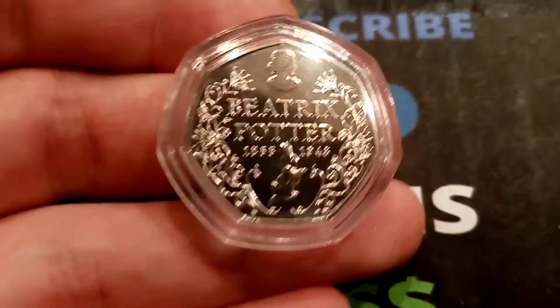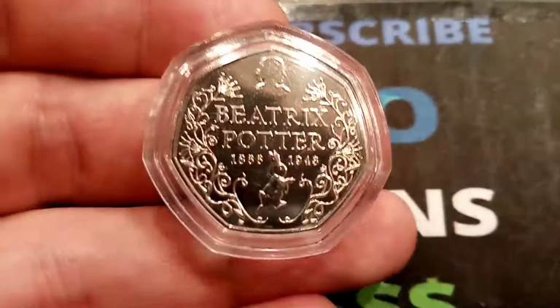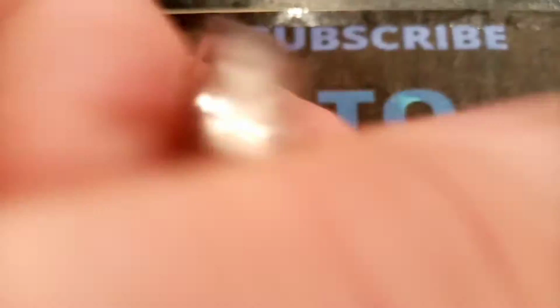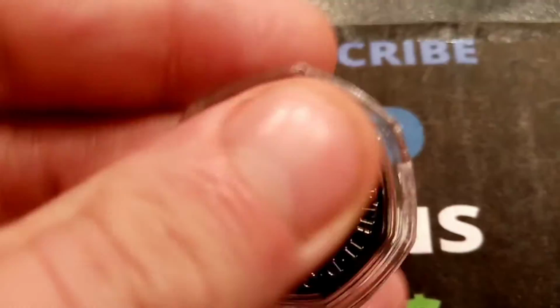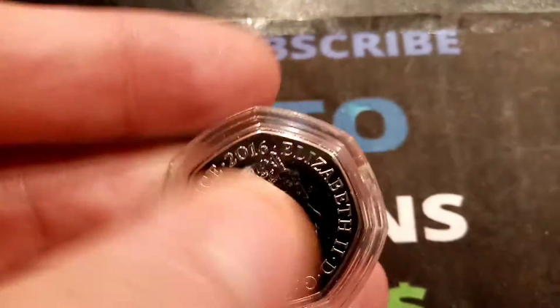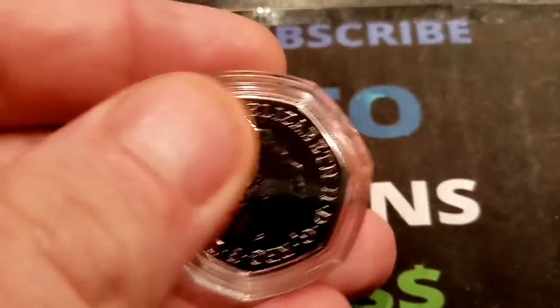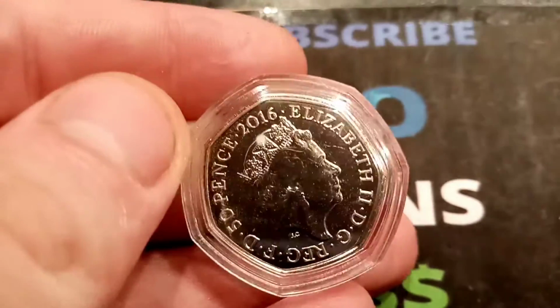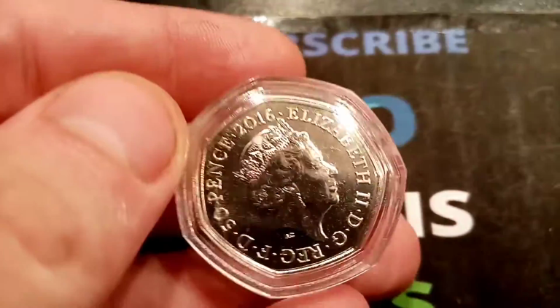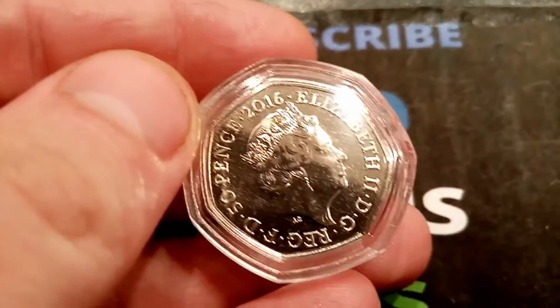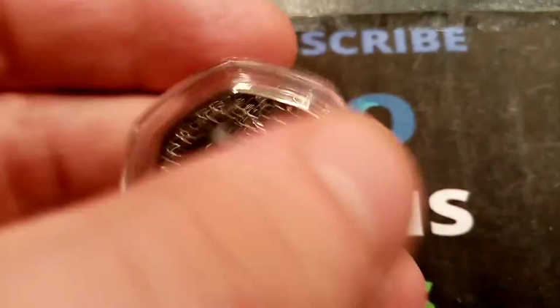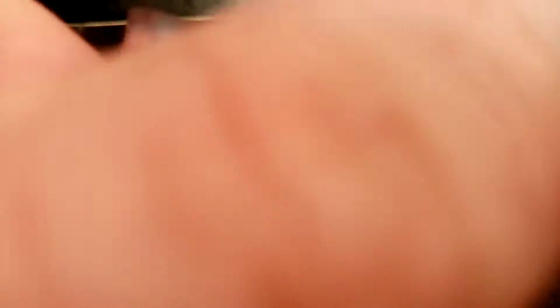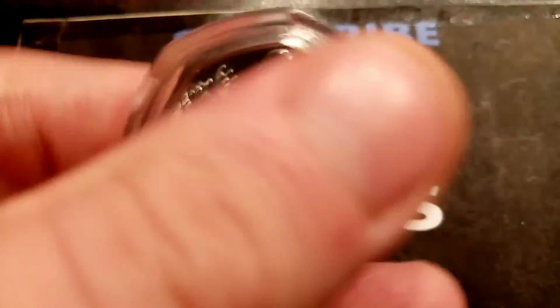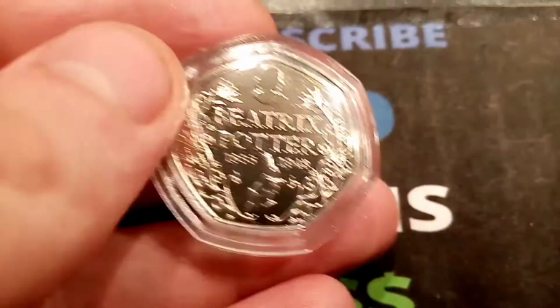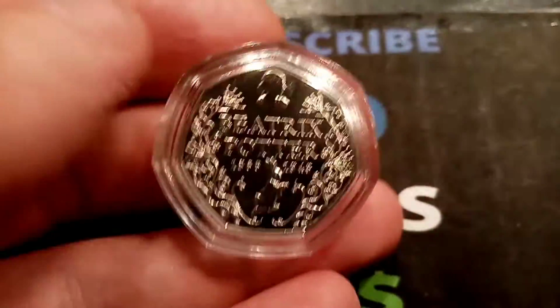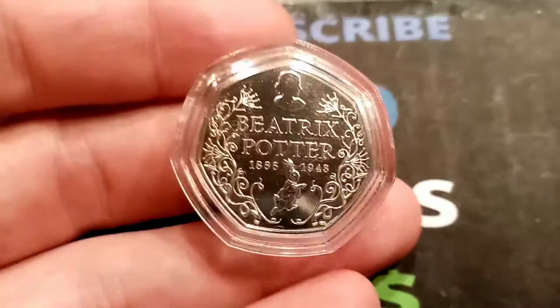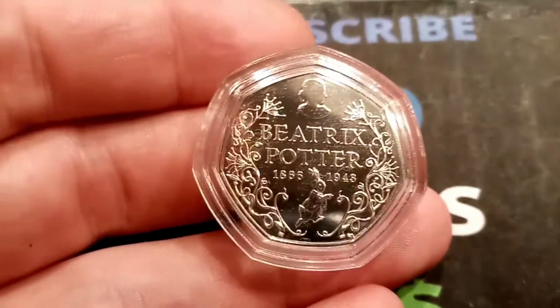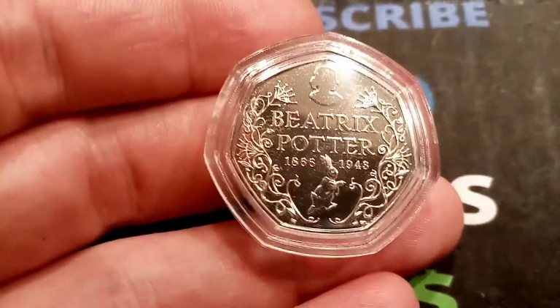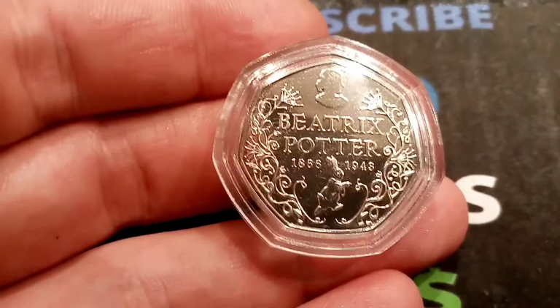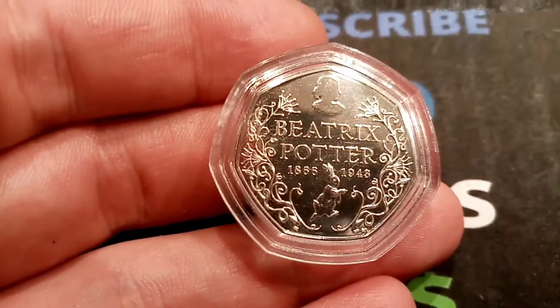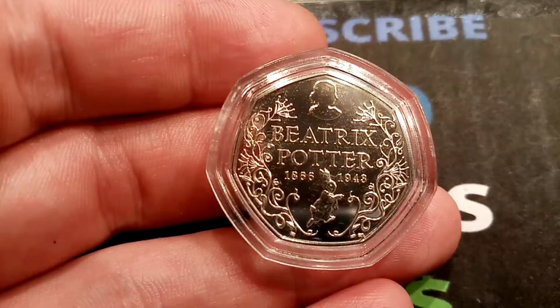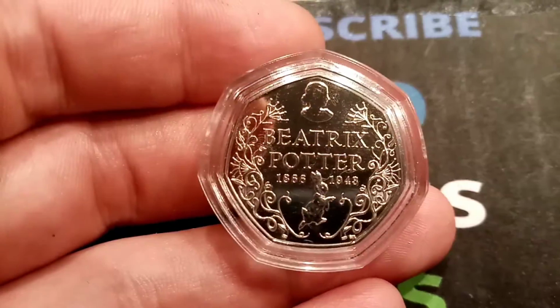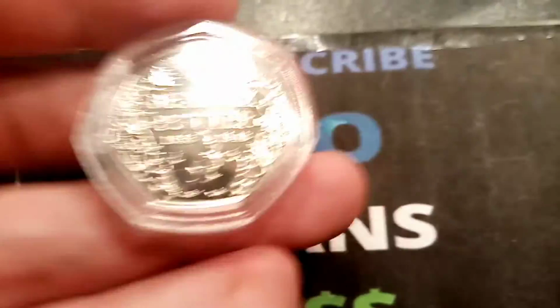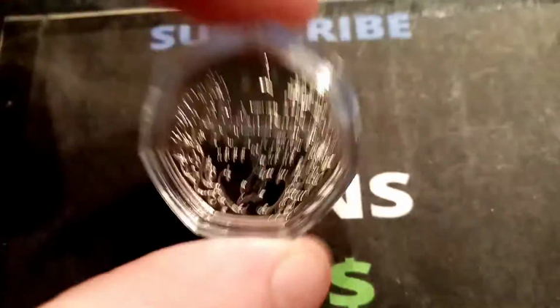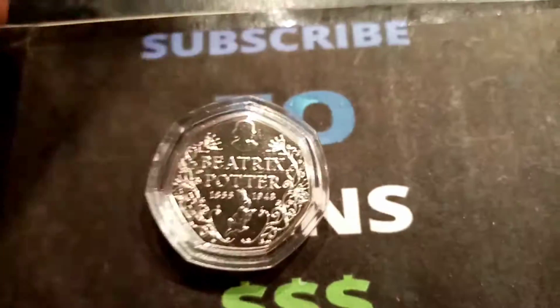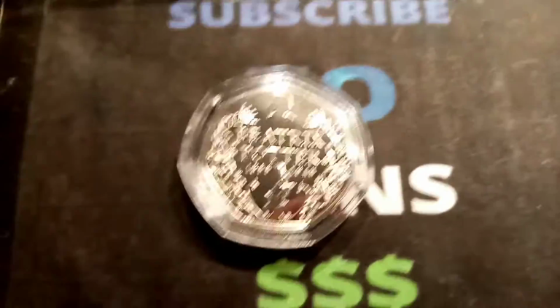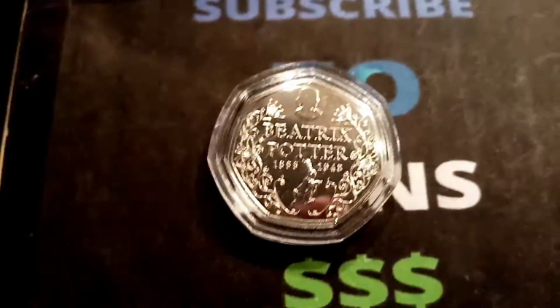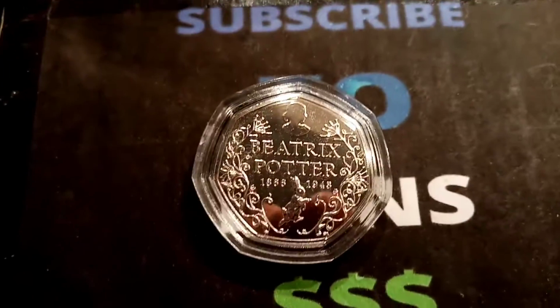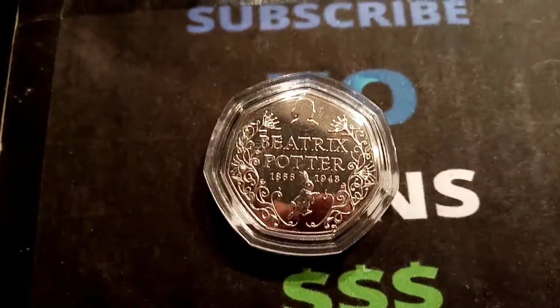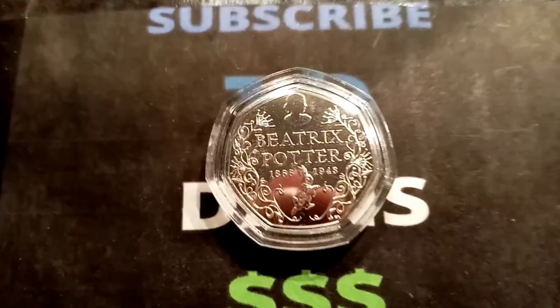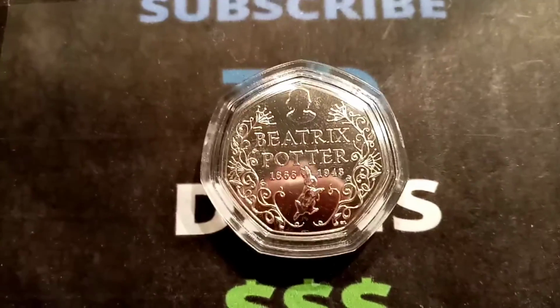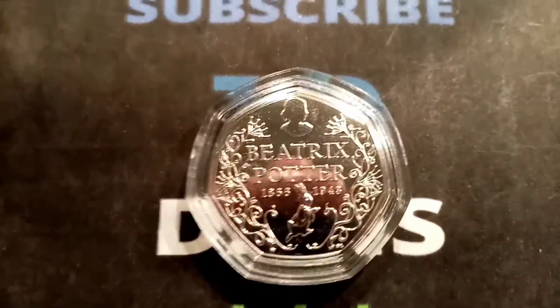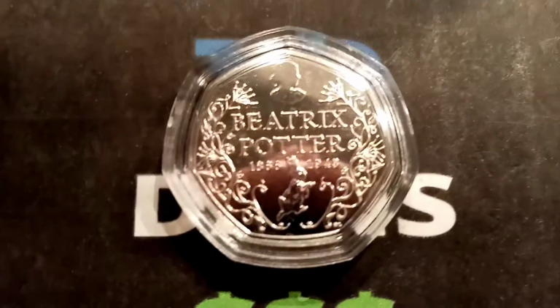There's going to be 10 Beatrix Potter giveaways over the whole month. In the September ones with the Olympics, we did them every day. We're going to do them every three or four days to make sure we get our 10 in over the month. And doing them this way, we can make the prizes bigger and better.